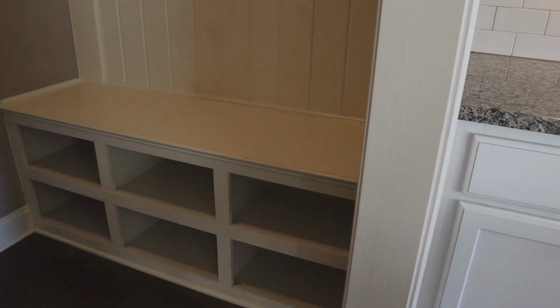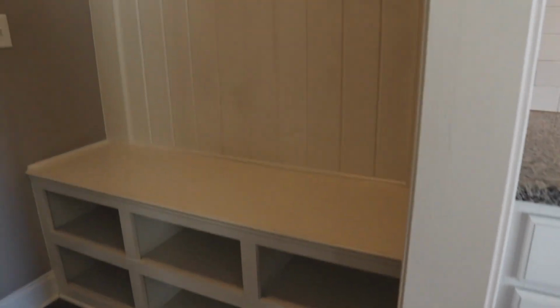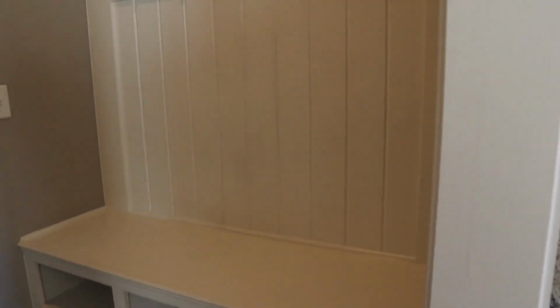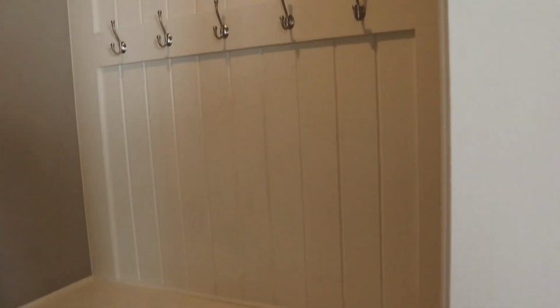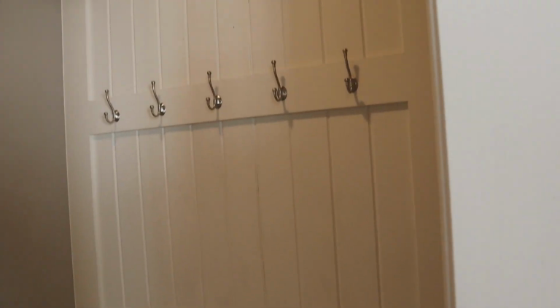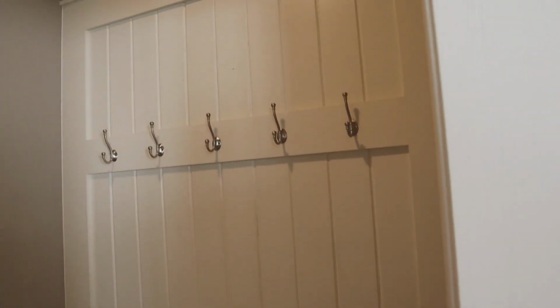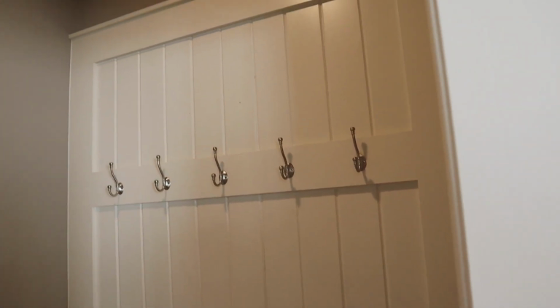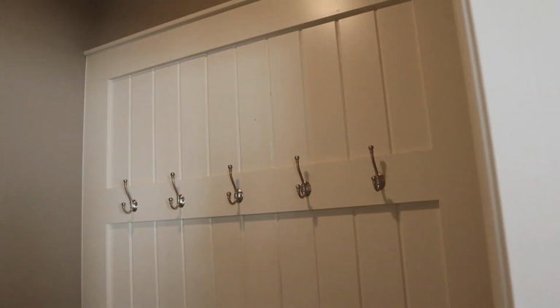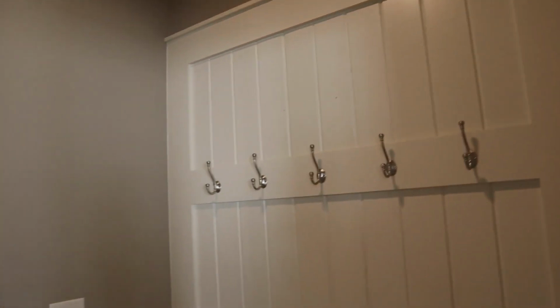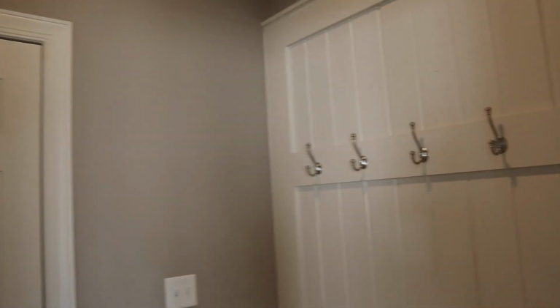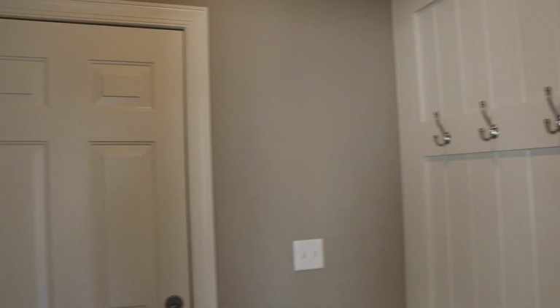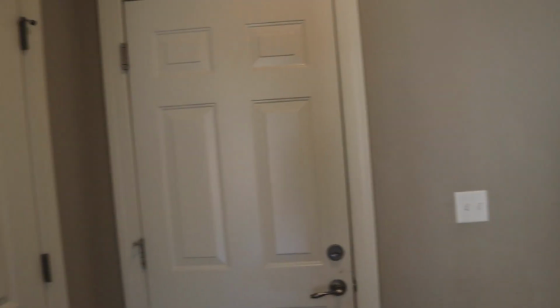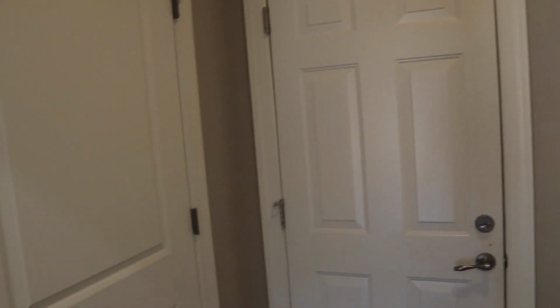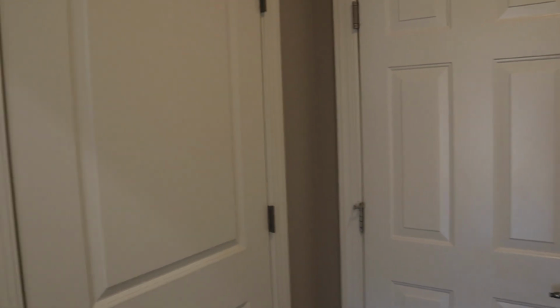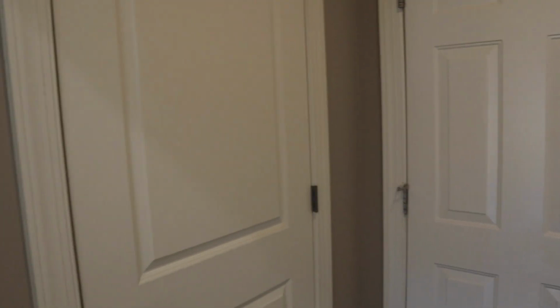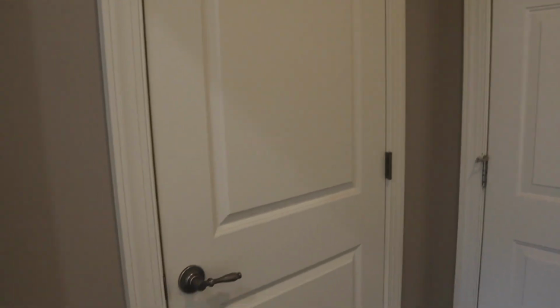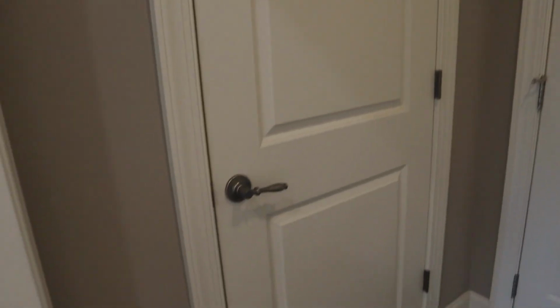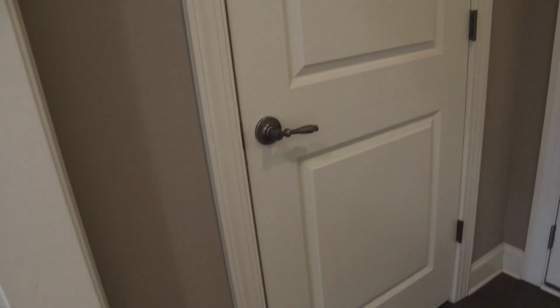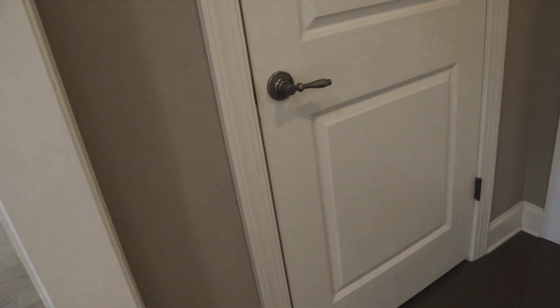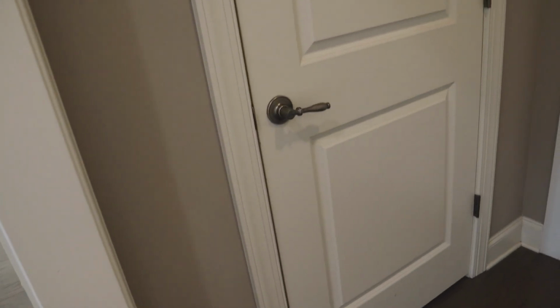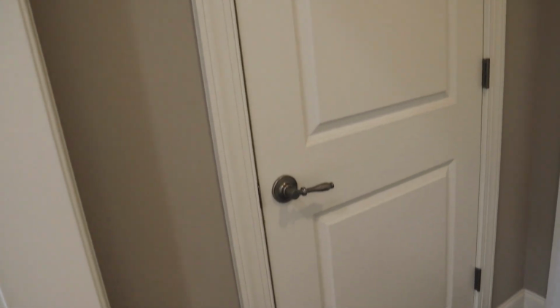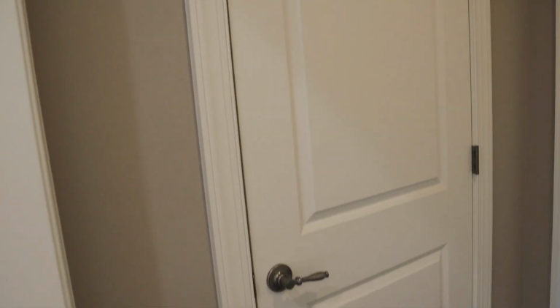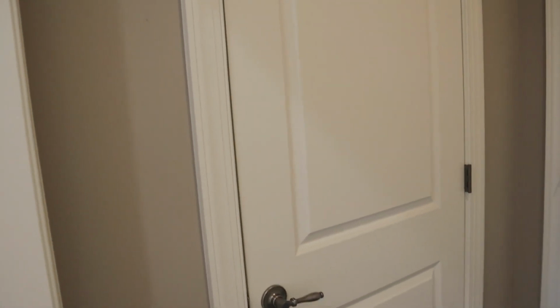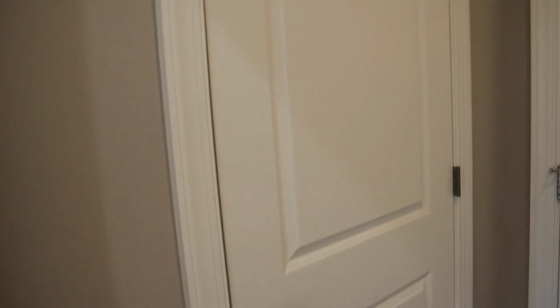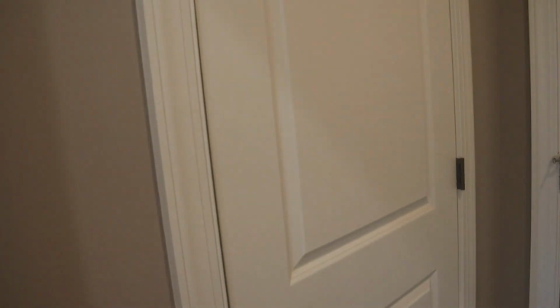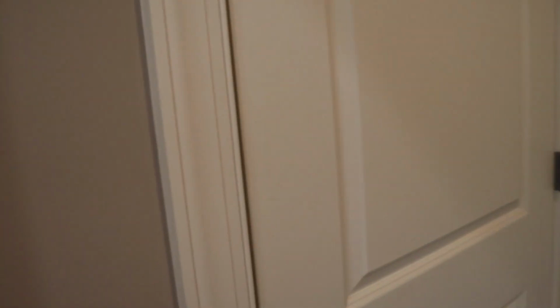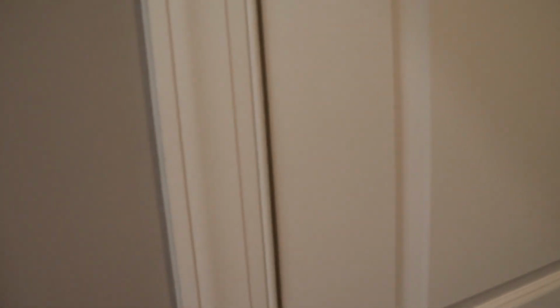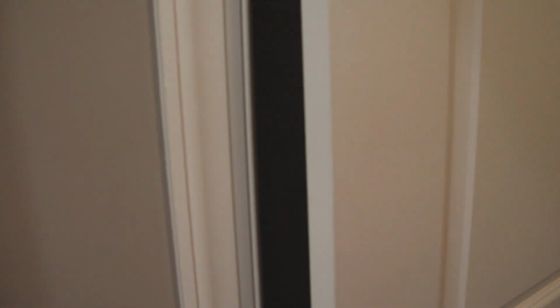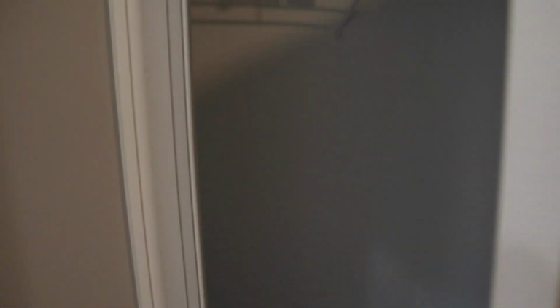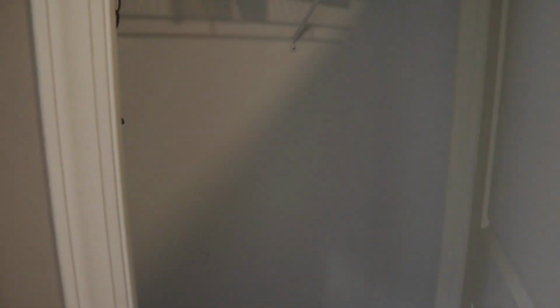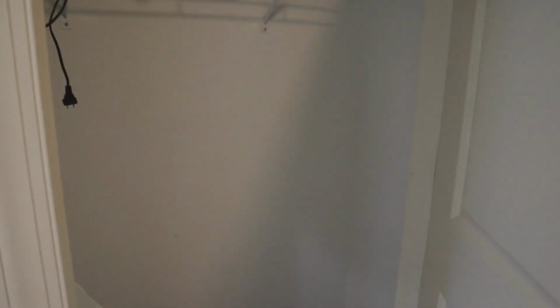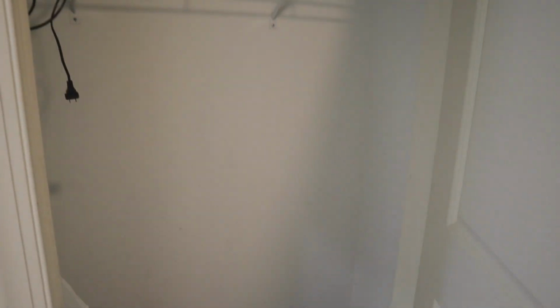The mudroom has hooks and places for backpacks and coats. And this is just another coat closet here — I'll show you the inside of it.